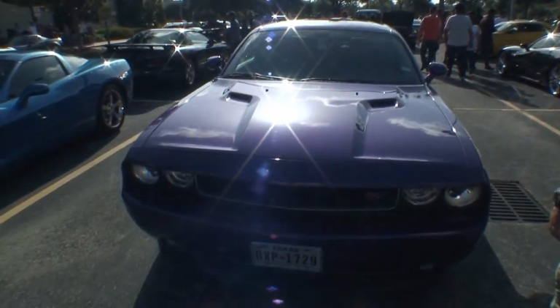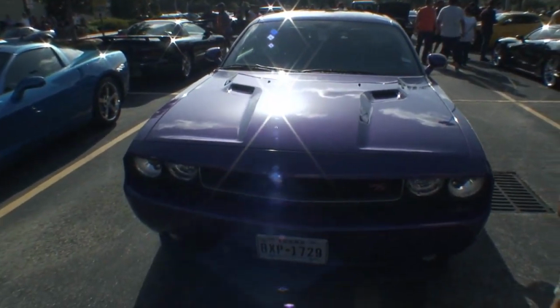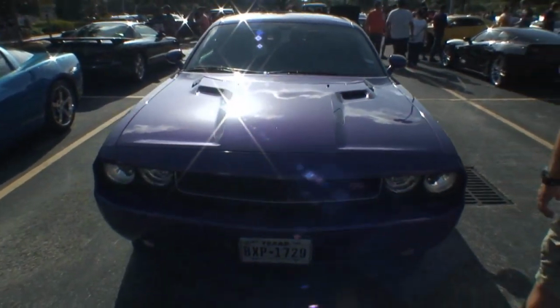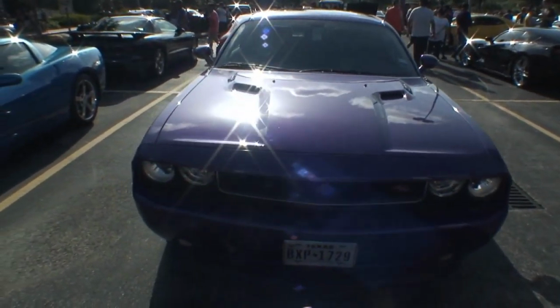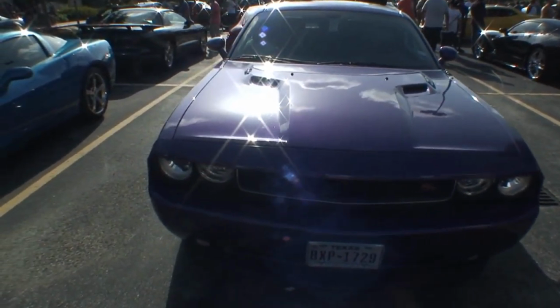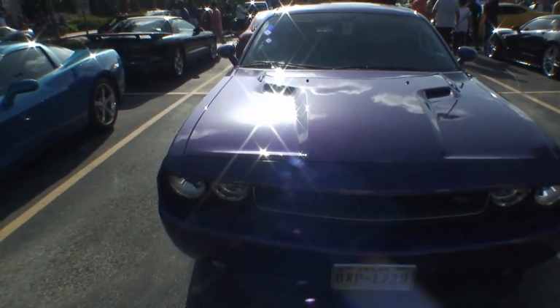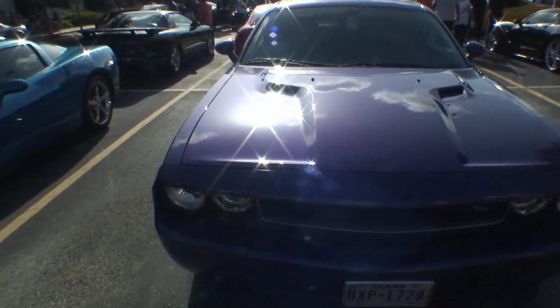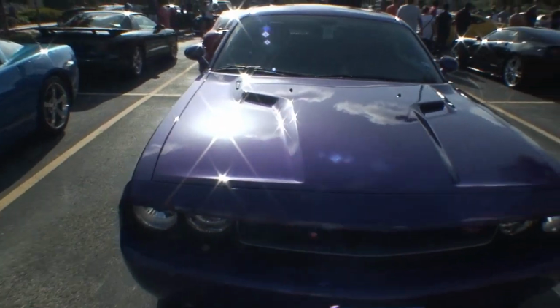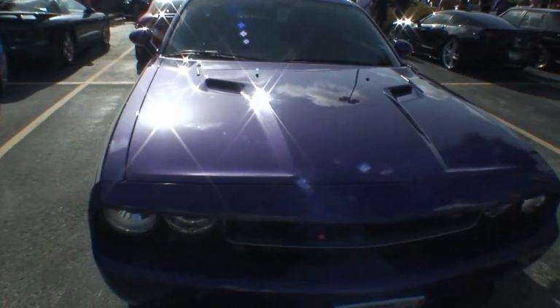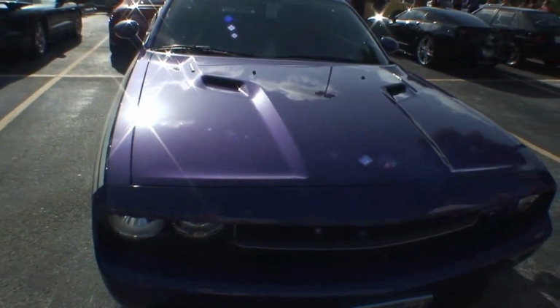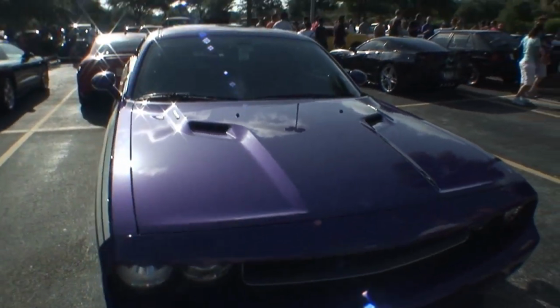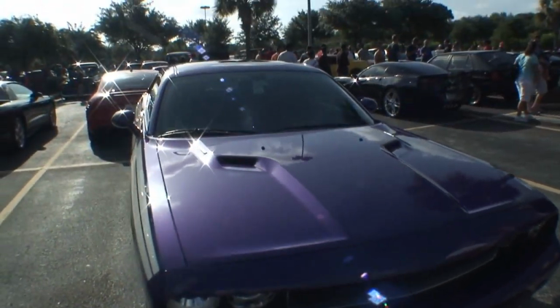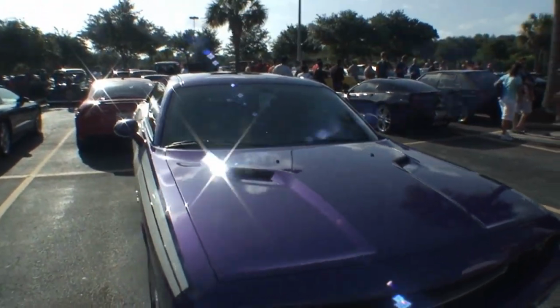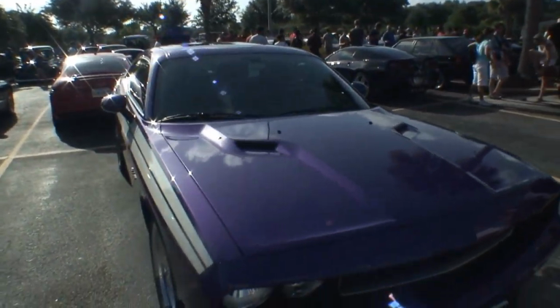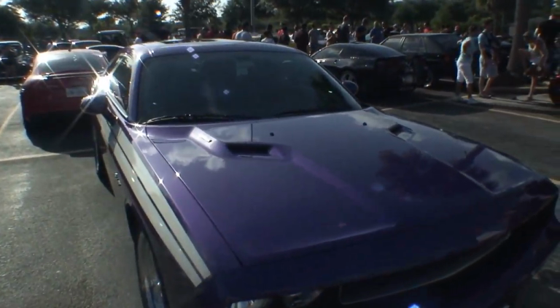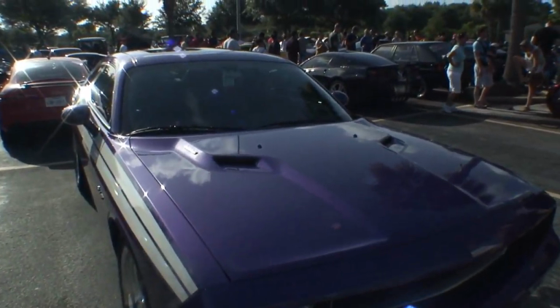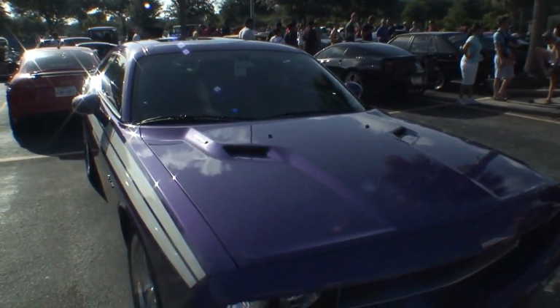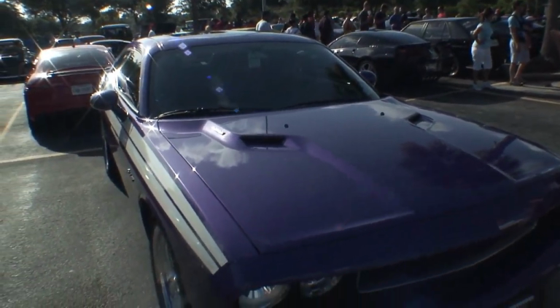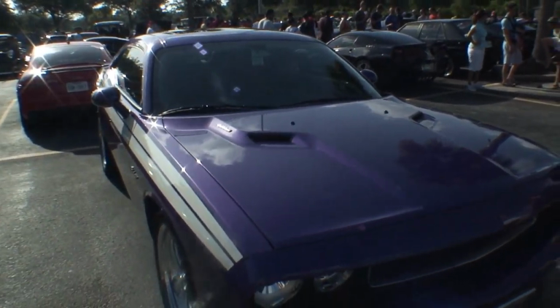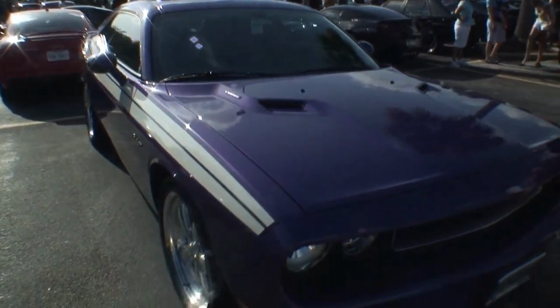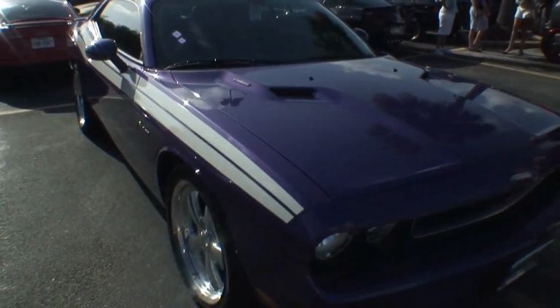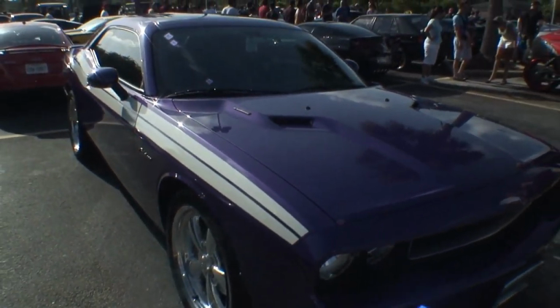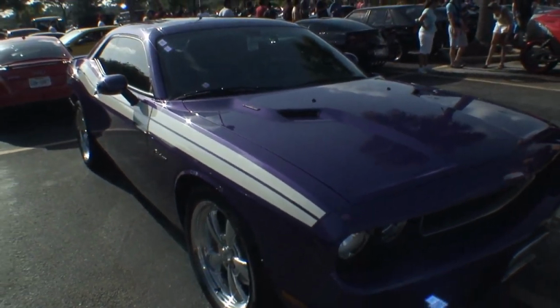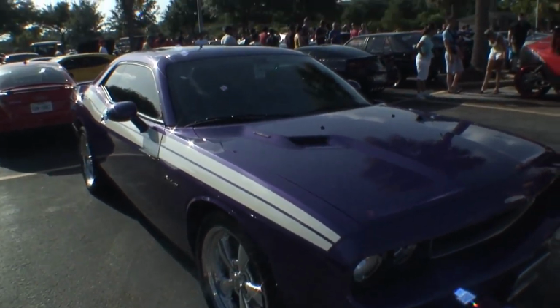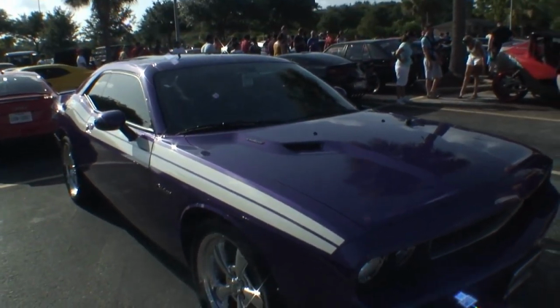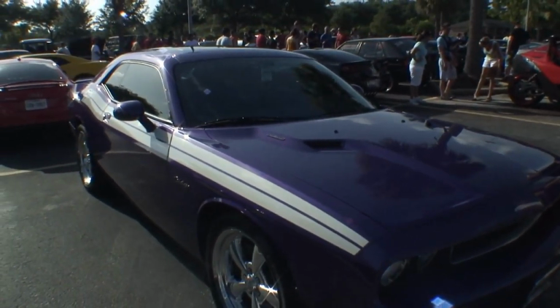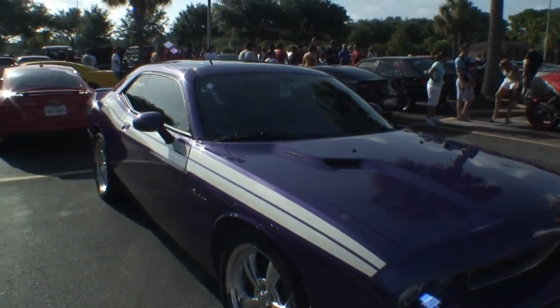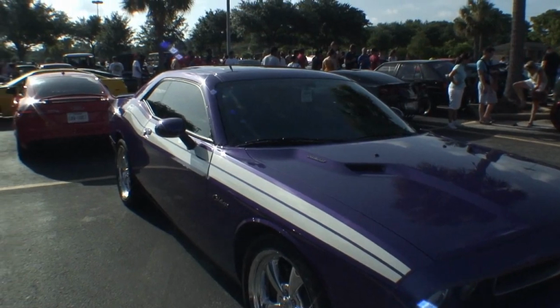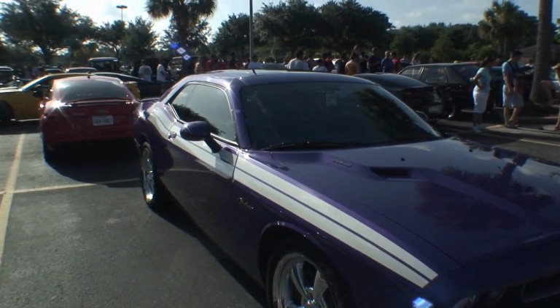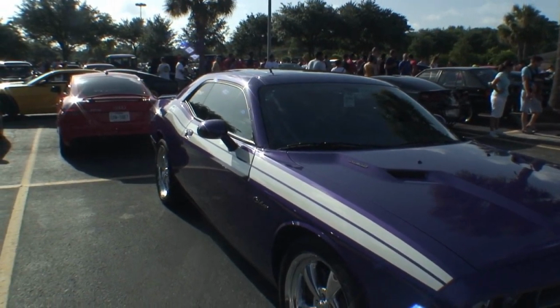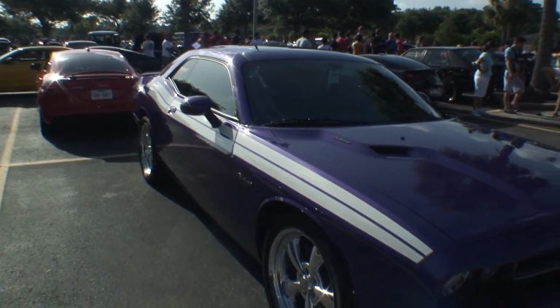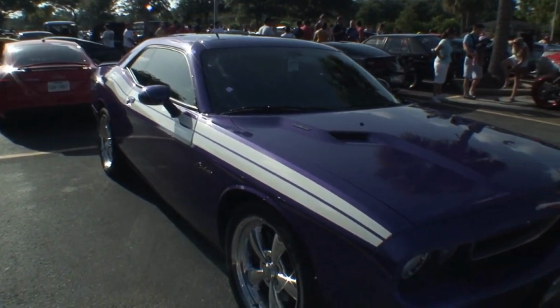And it looks like it's got what size engine? 5.7 liter. That's right — Hemi. There you go.